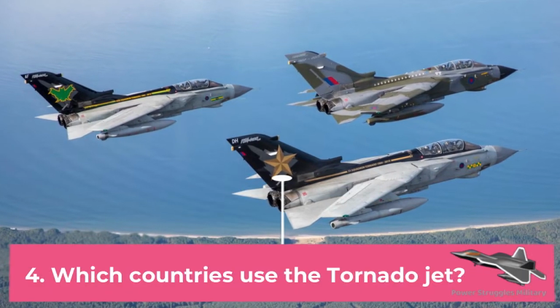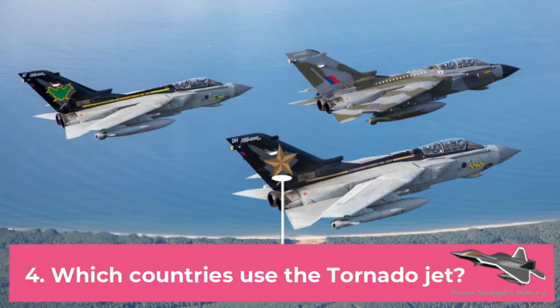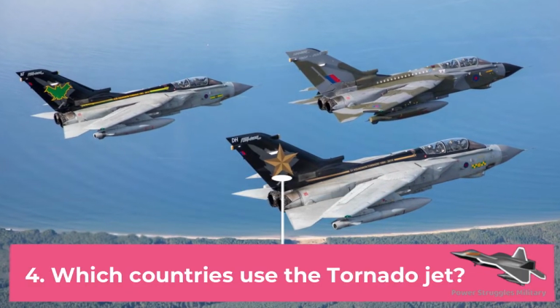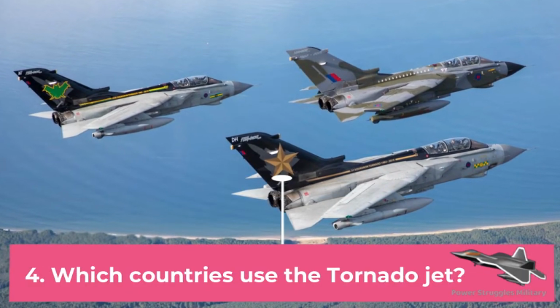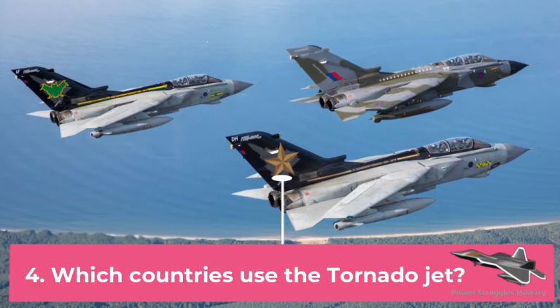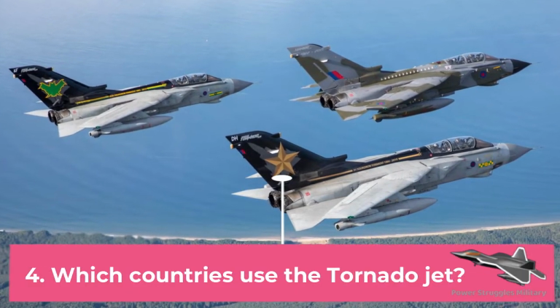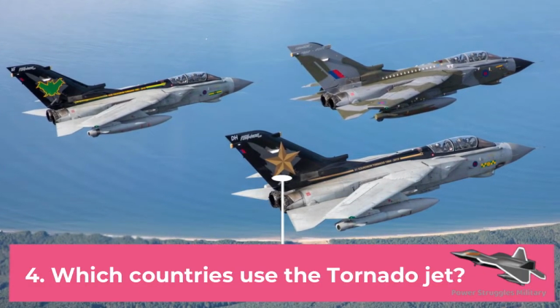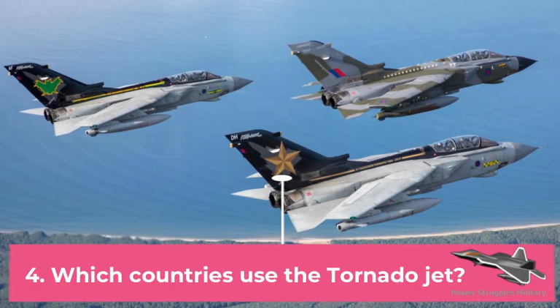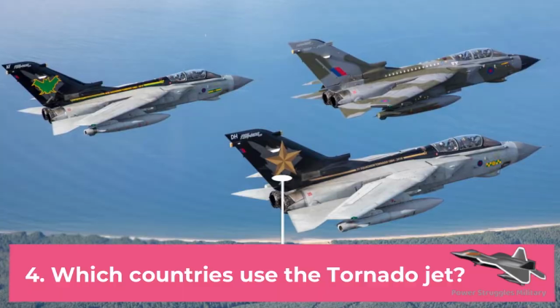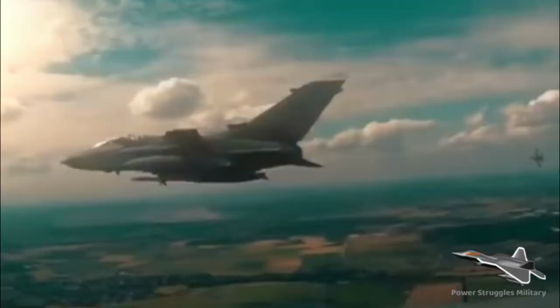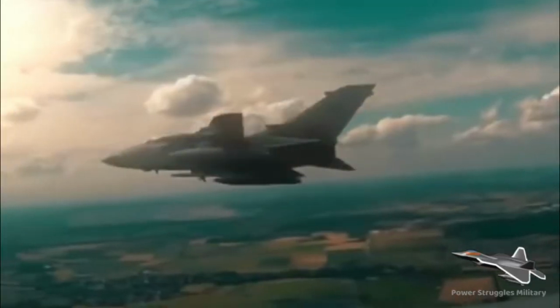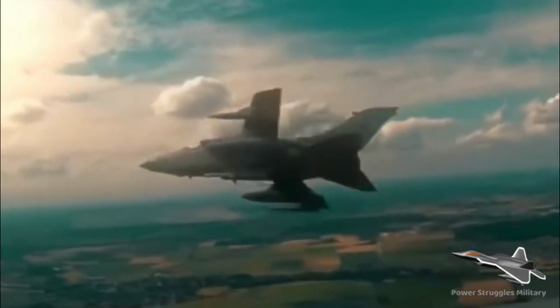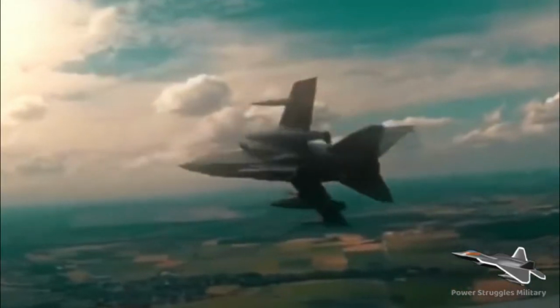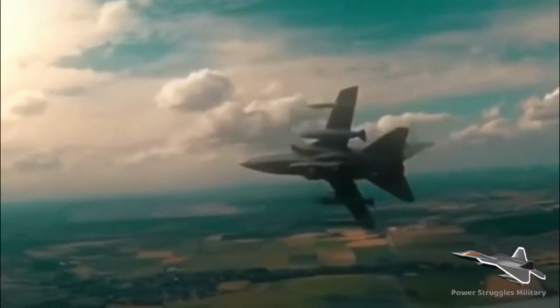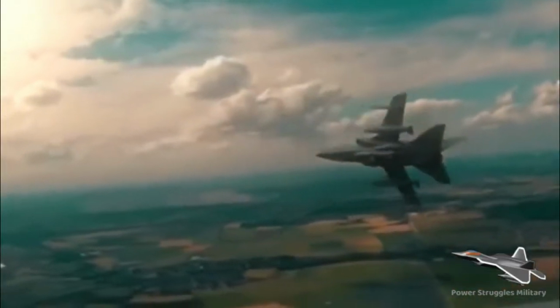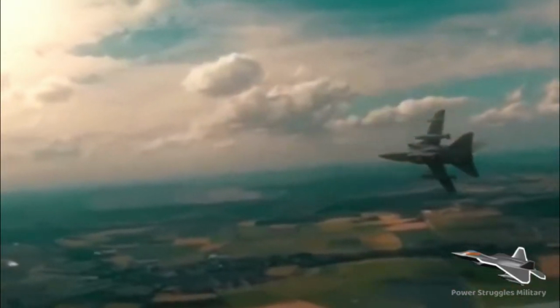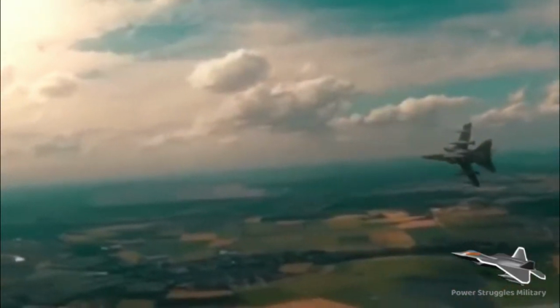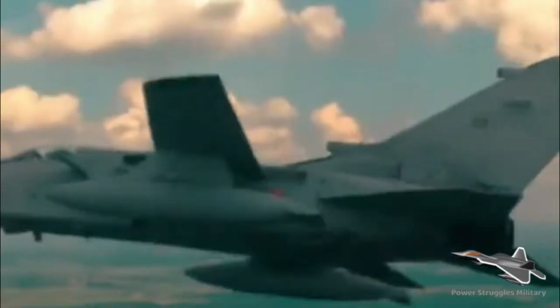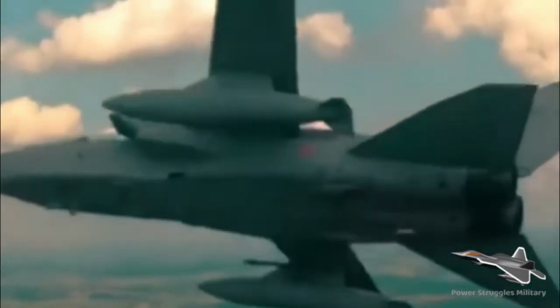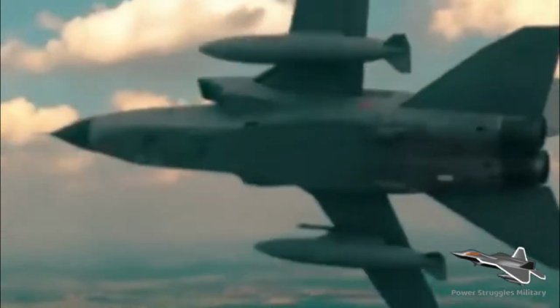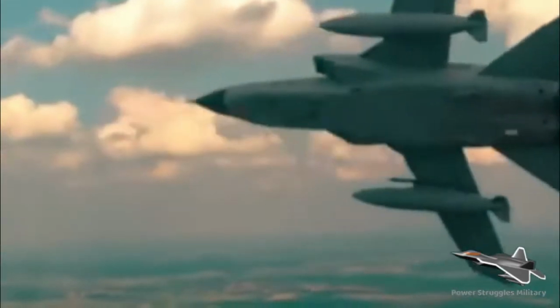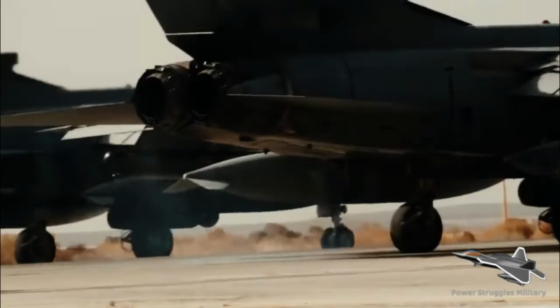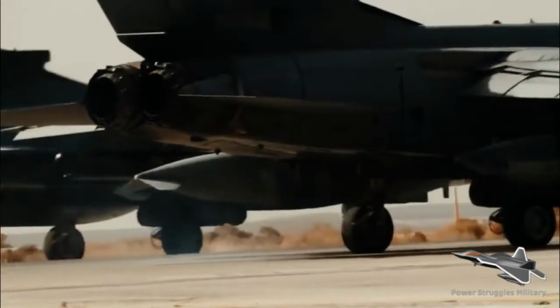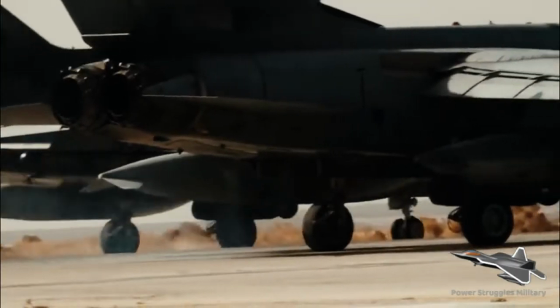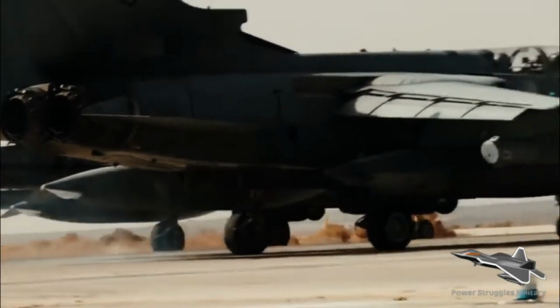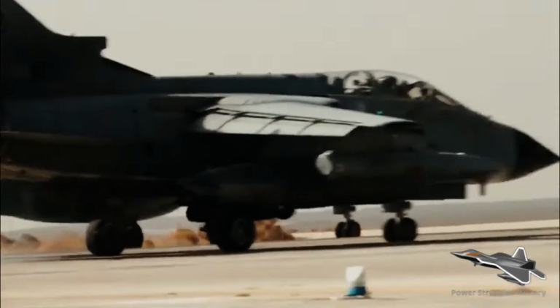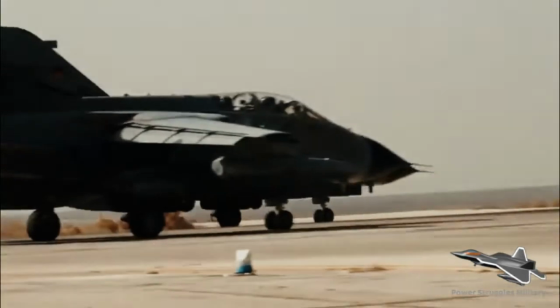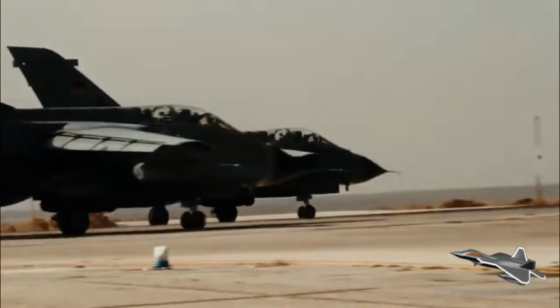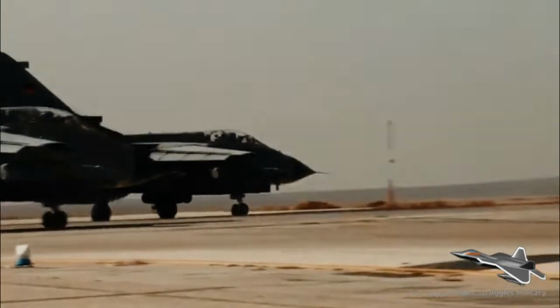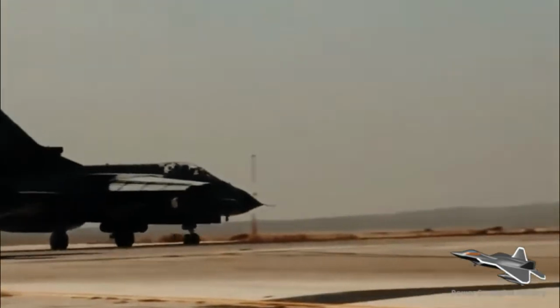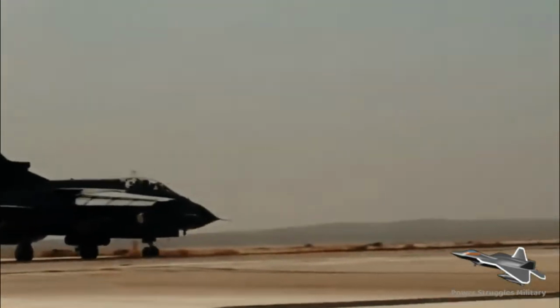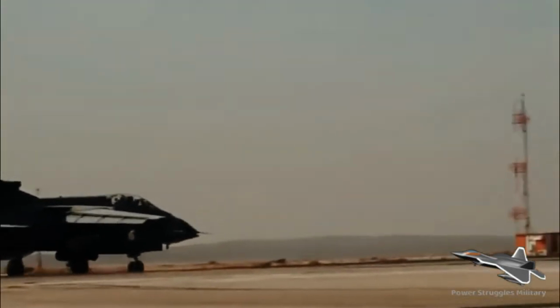Fact 4: Which countries use the Tornado jet? Primary users: German Air Force, Italian Air Force, Royal Saudi Air Force, and Royal Air Force (historical).